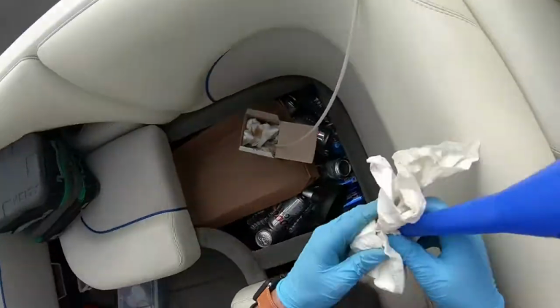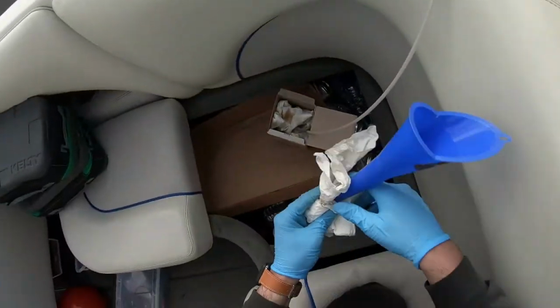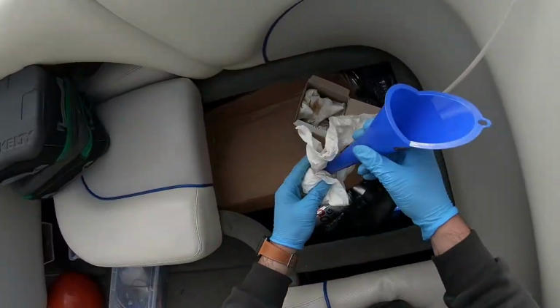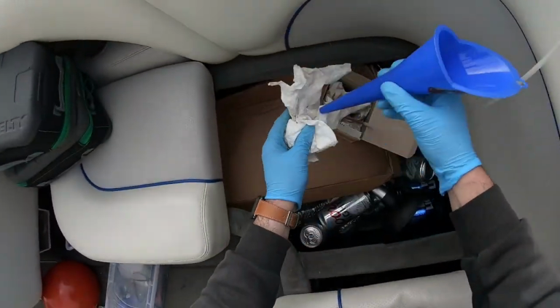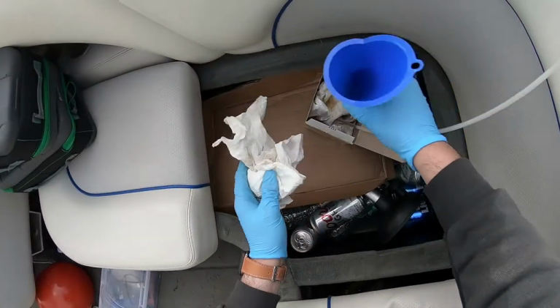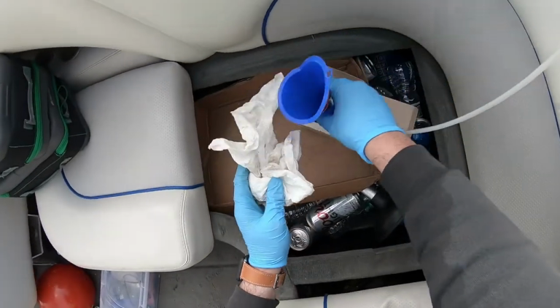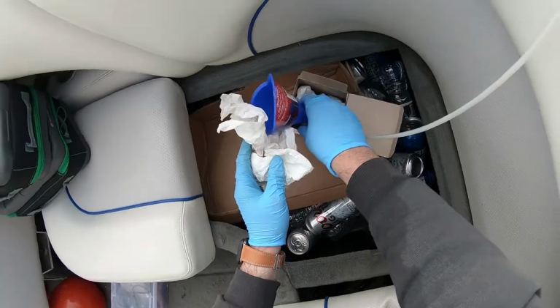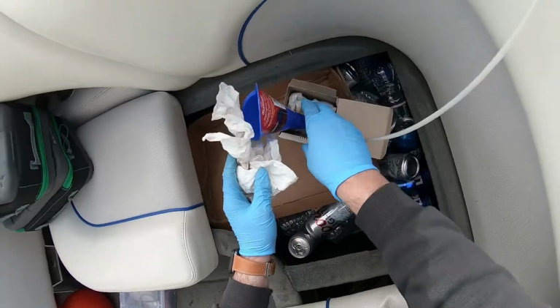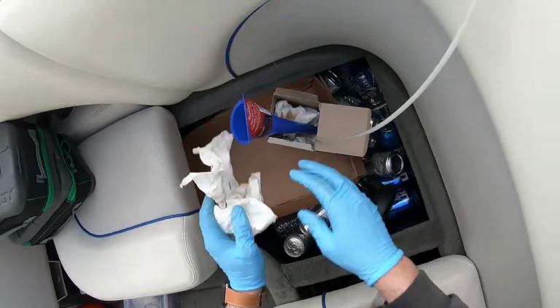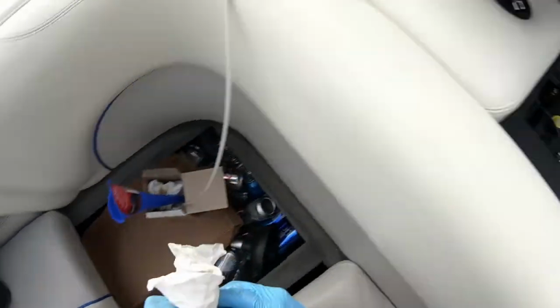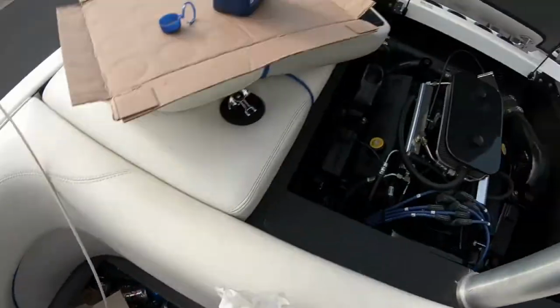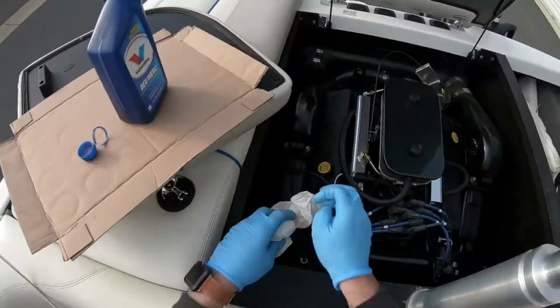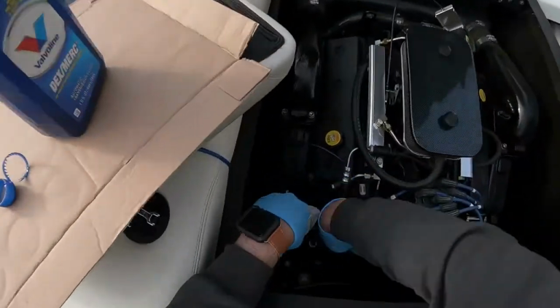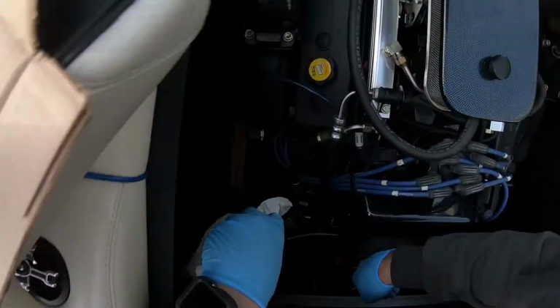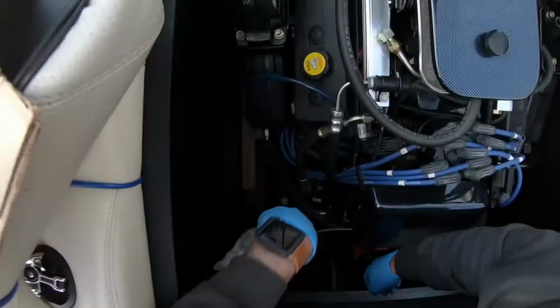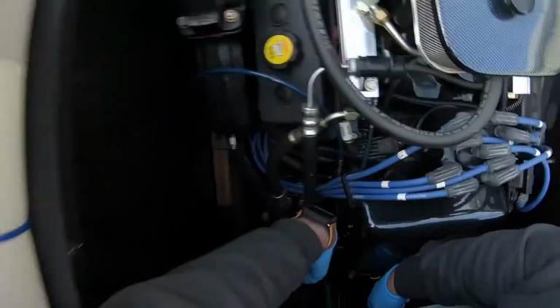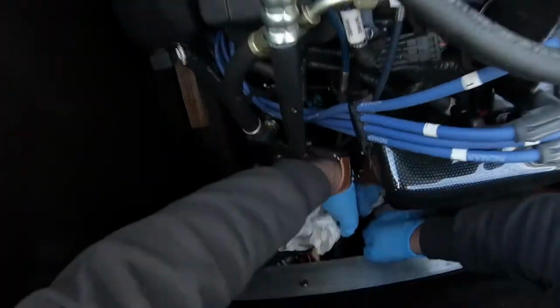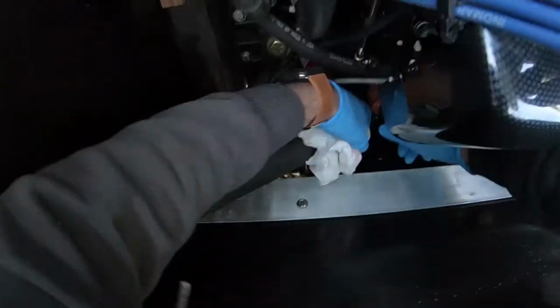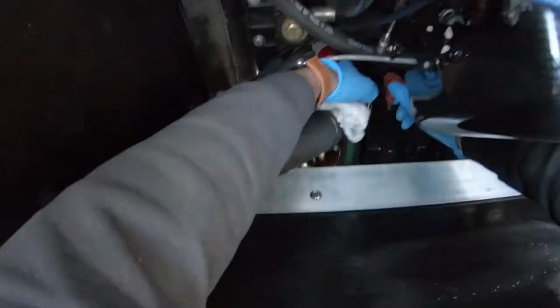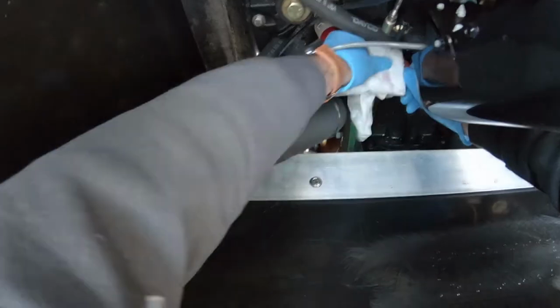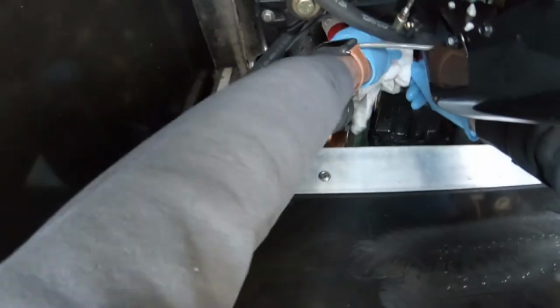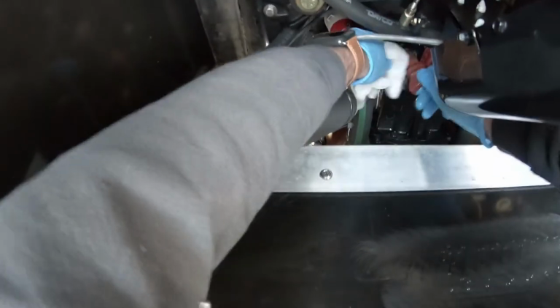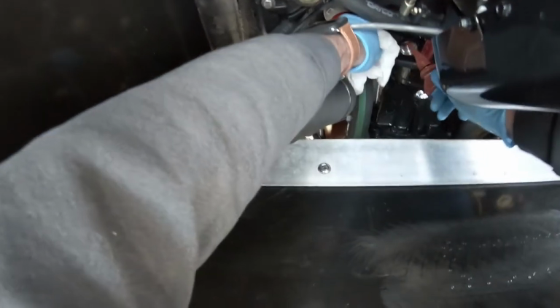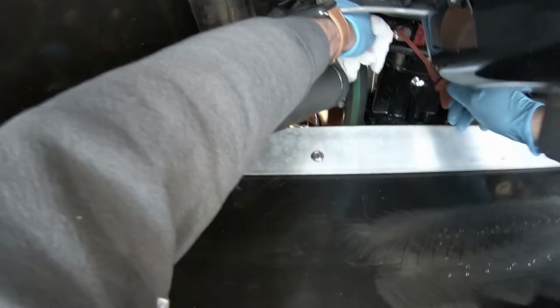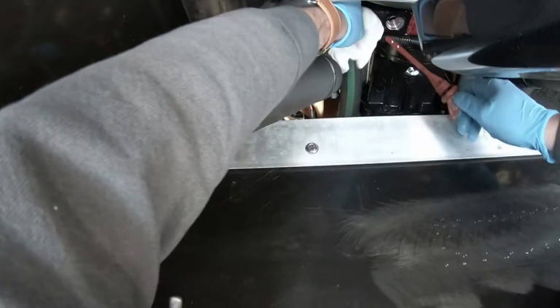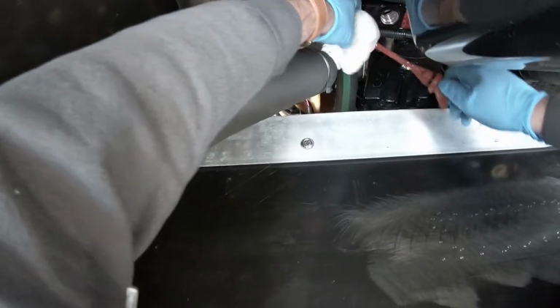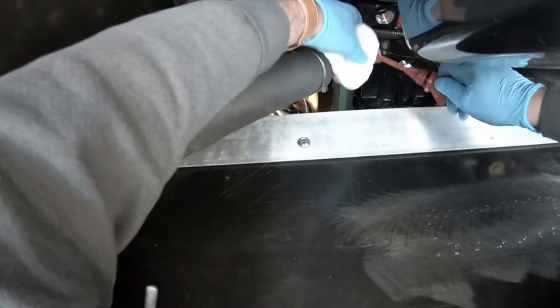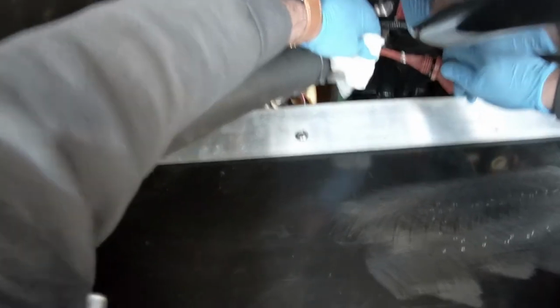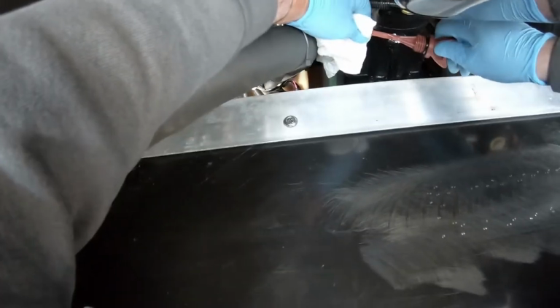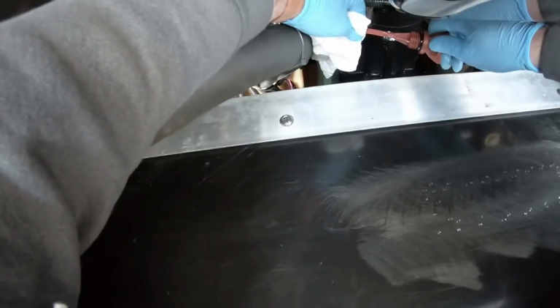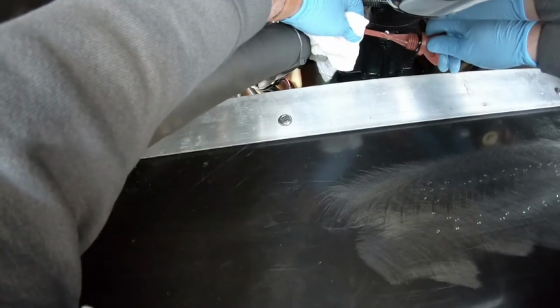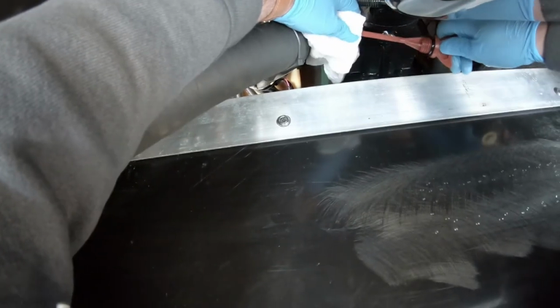I'm sure if you read the owner's manual it'll tell you whether you need to screw in the dipstick completely or just put it in the way you're seeing it here. I think you need to screw it in to get an accurate reading.